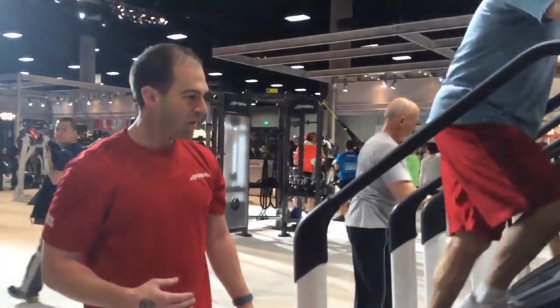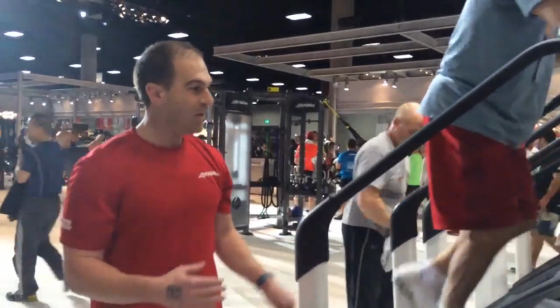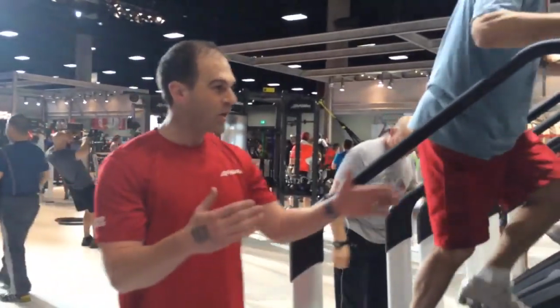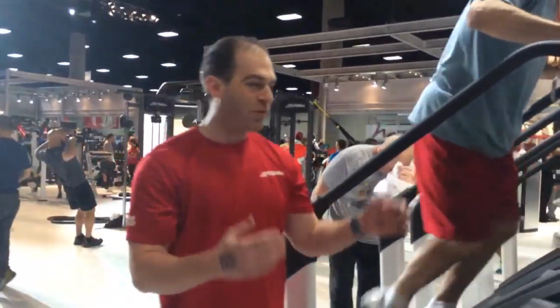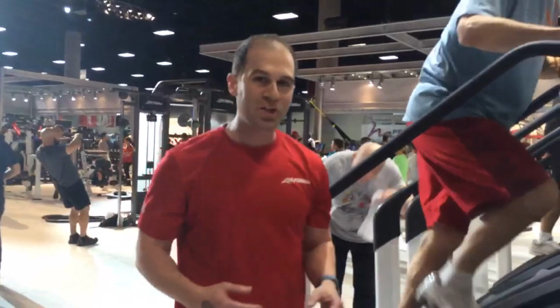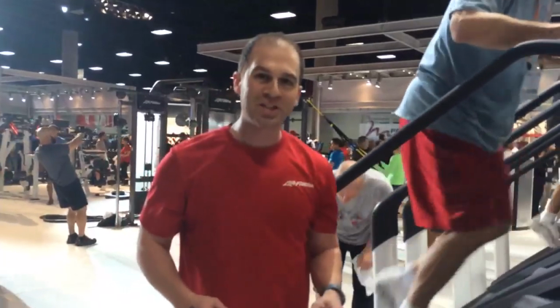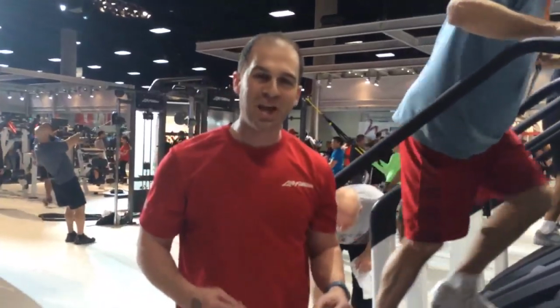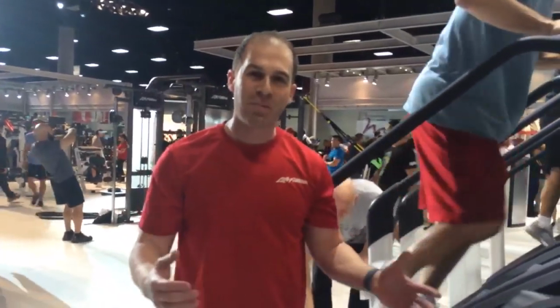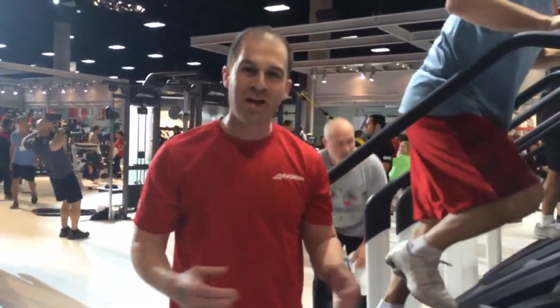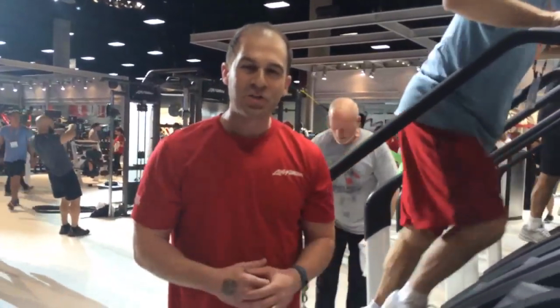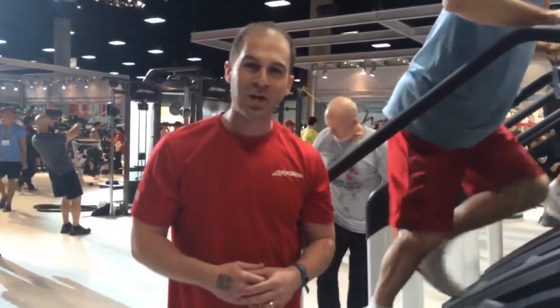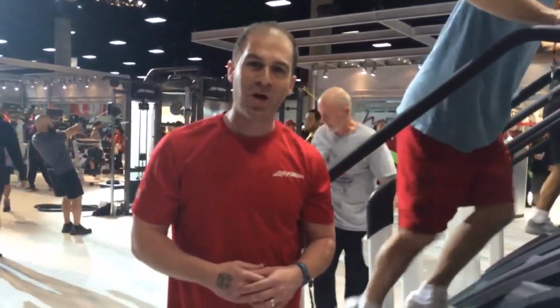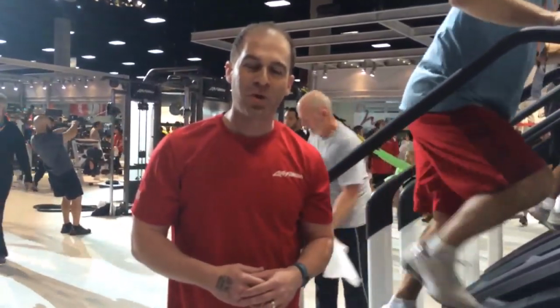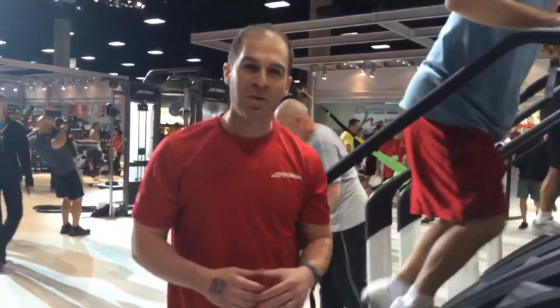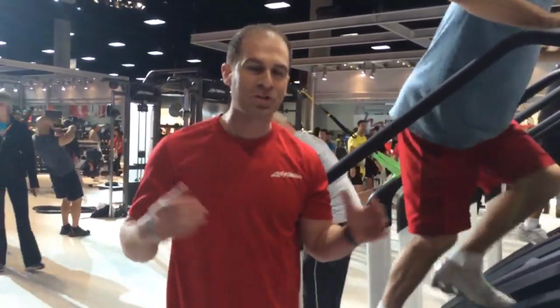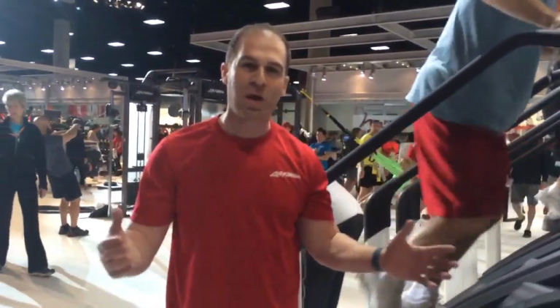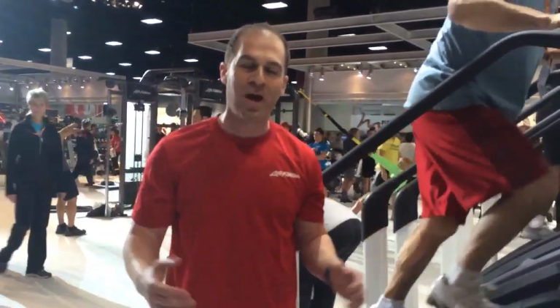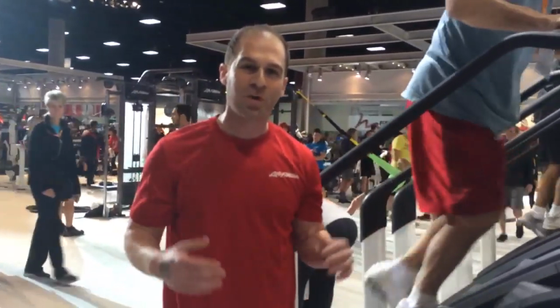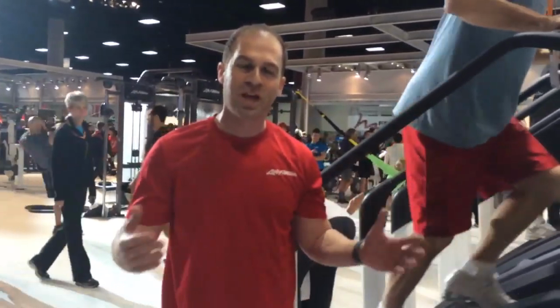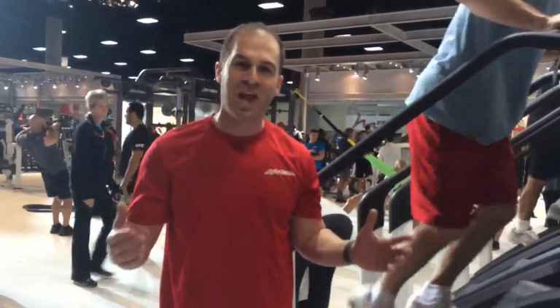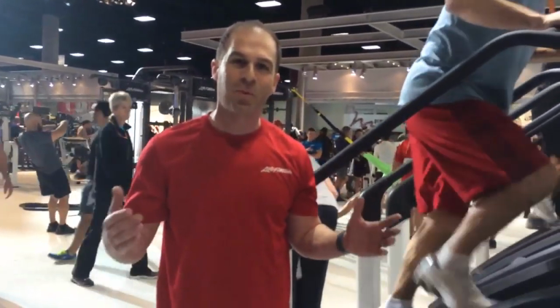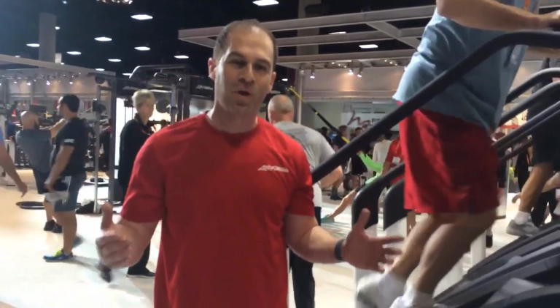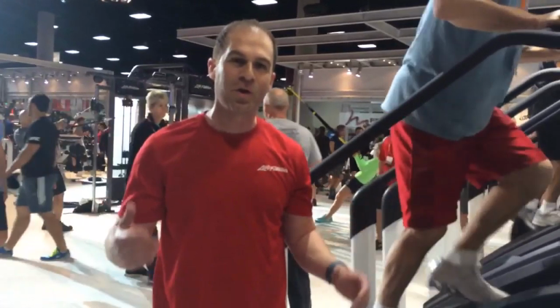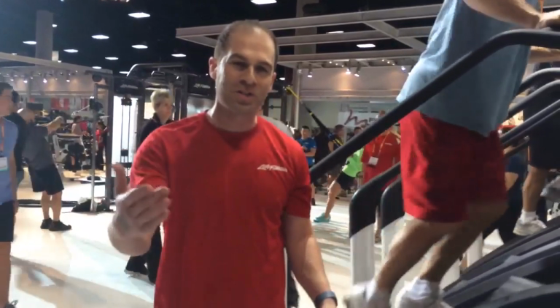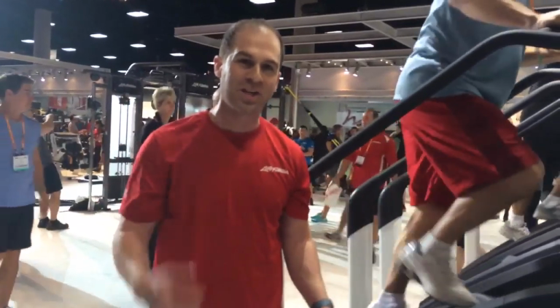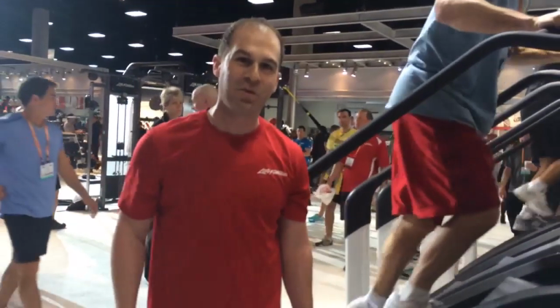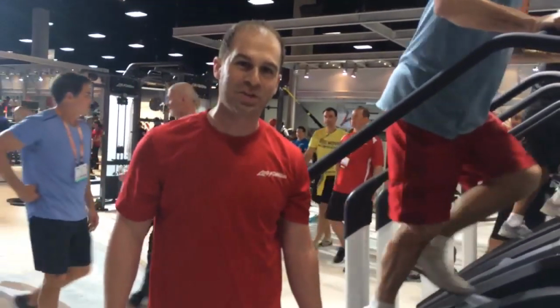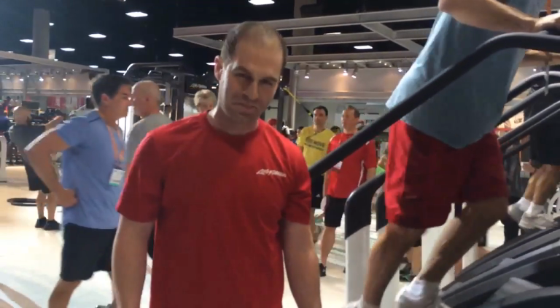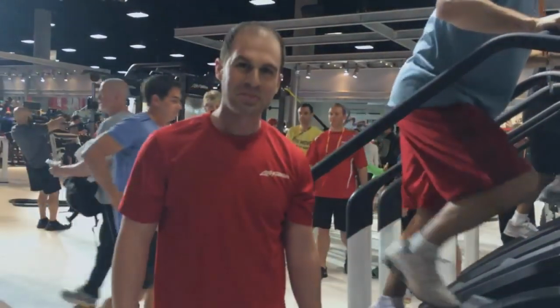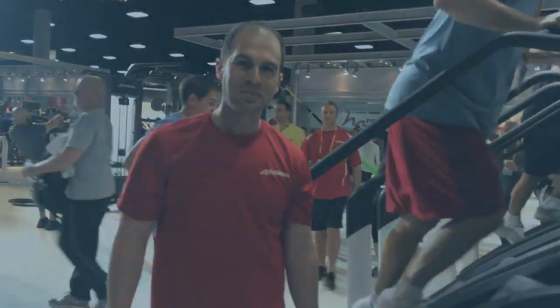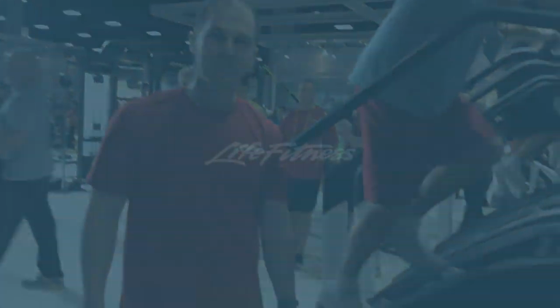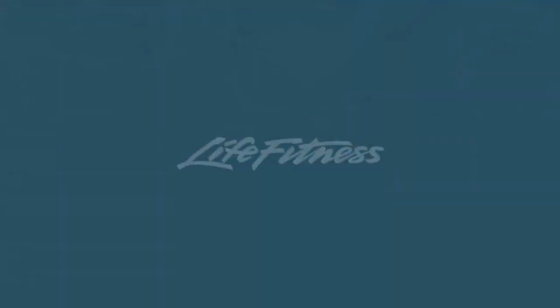If you get a chance today, come by and check out the Power Mill Climber. It's a great product — we're excited to have it in our portfolio, and we're excited to have you use it.